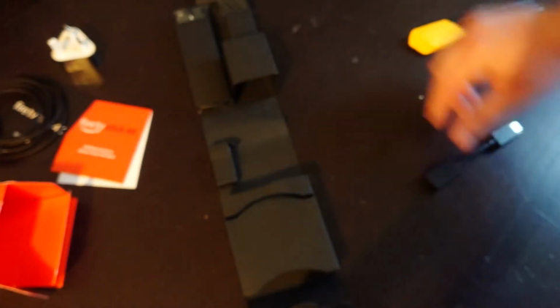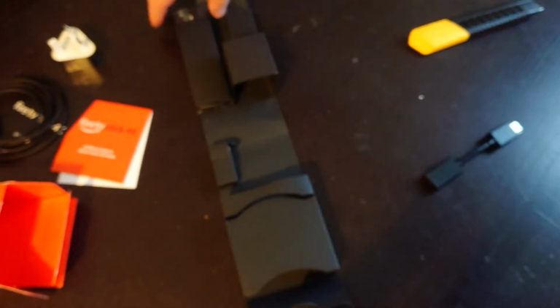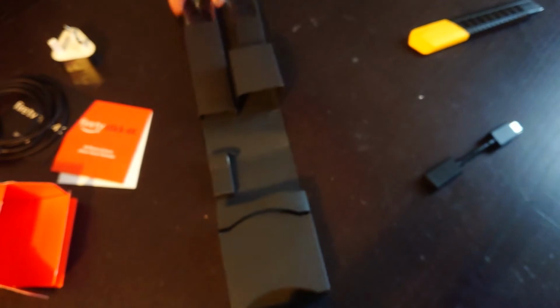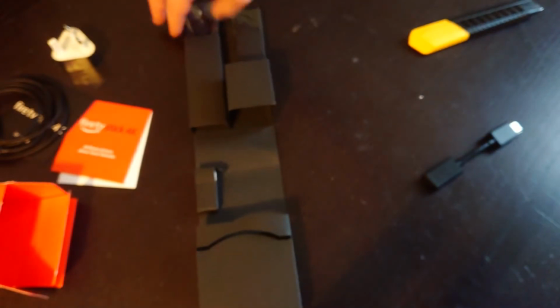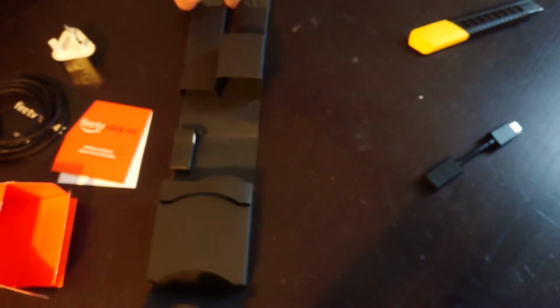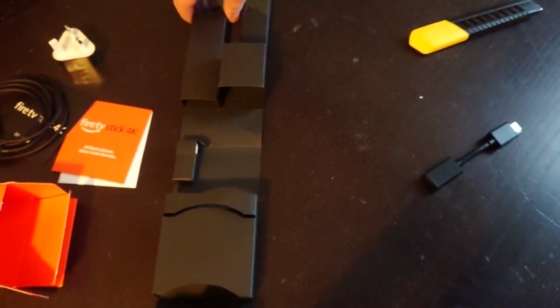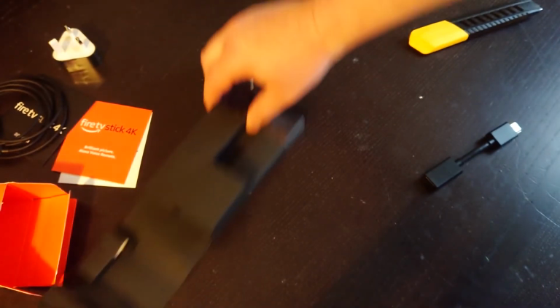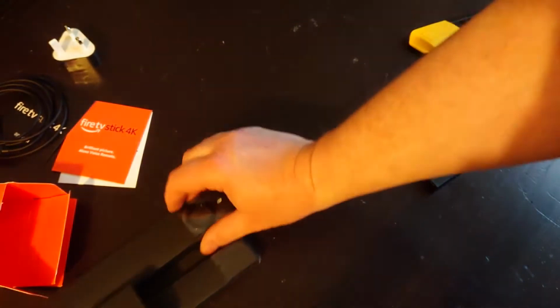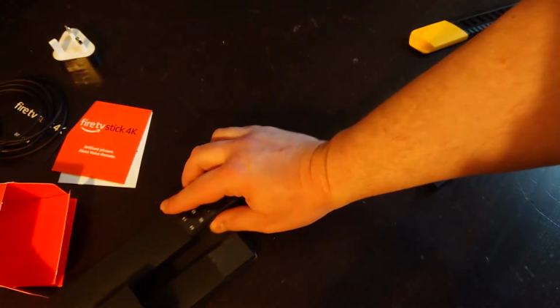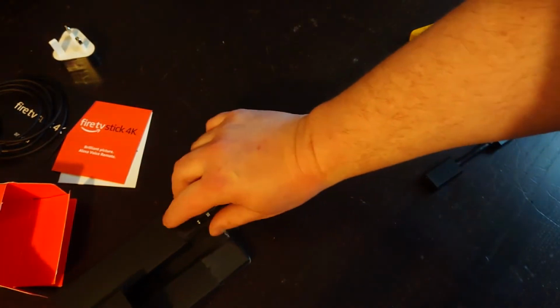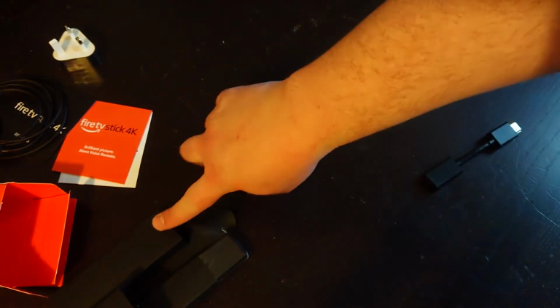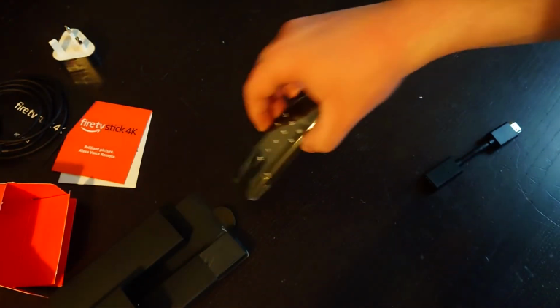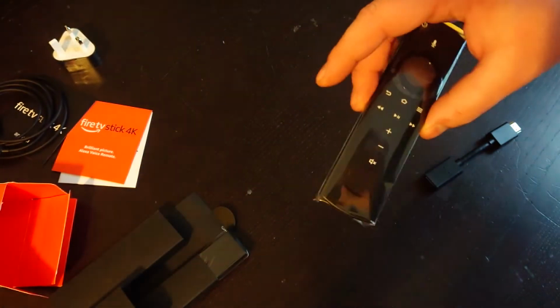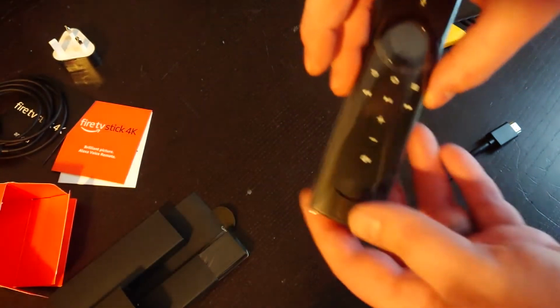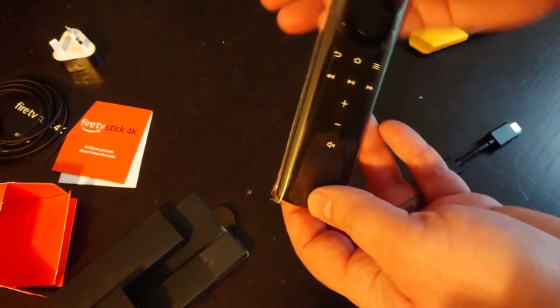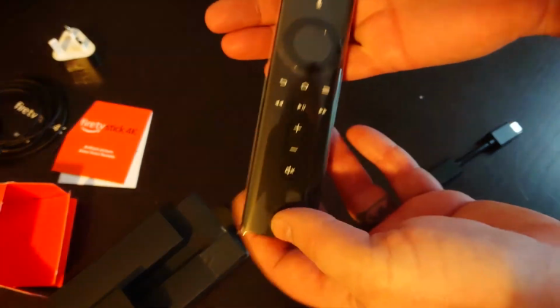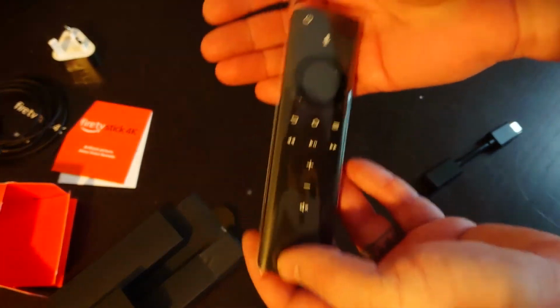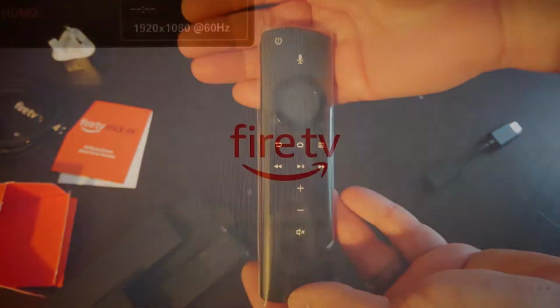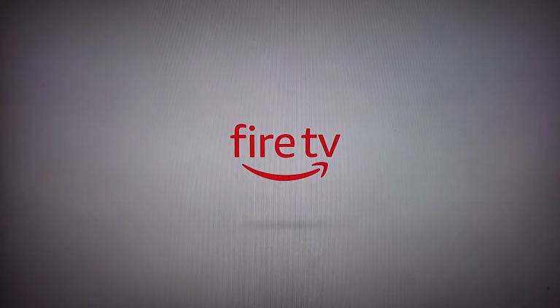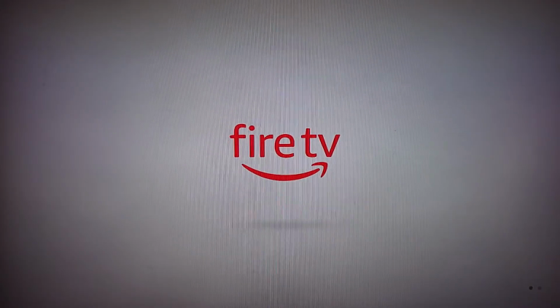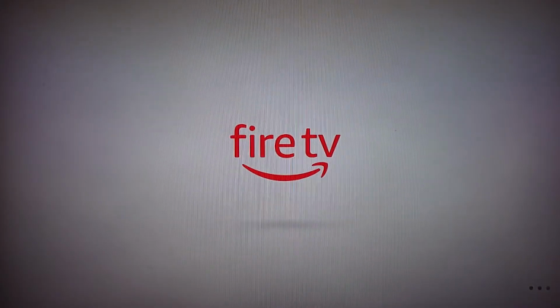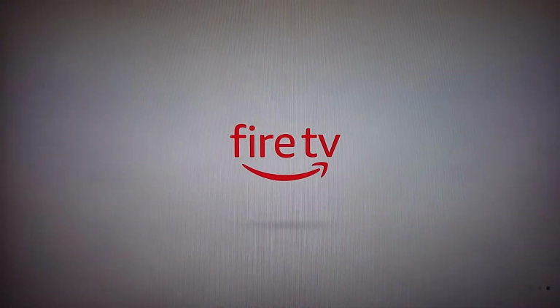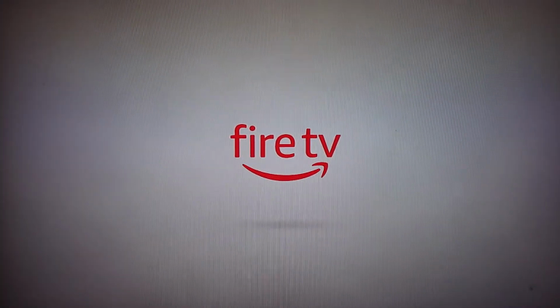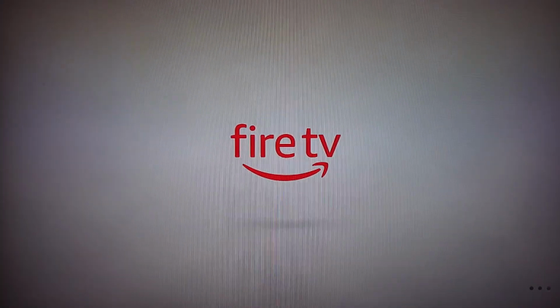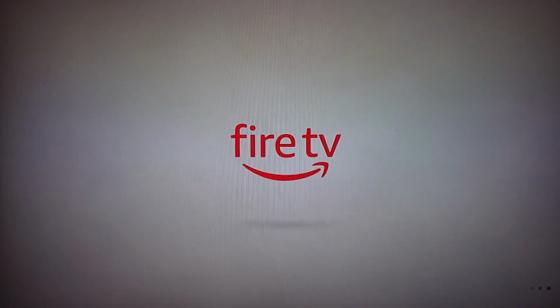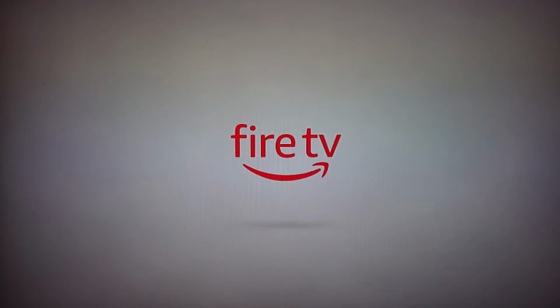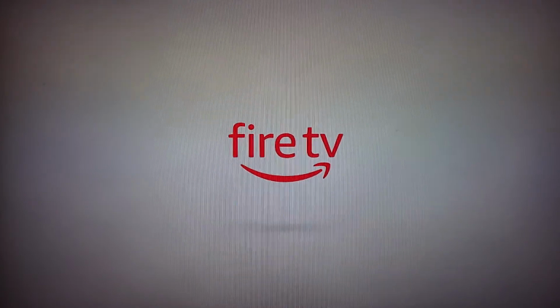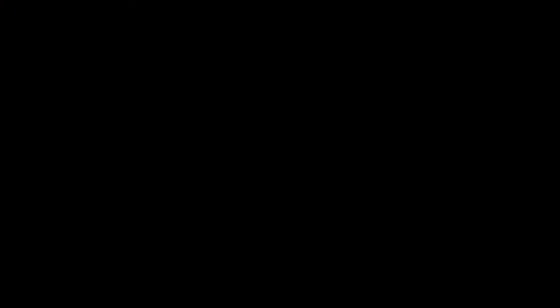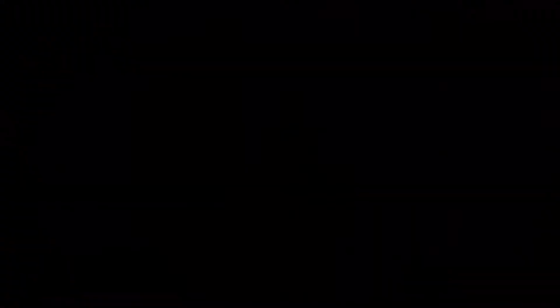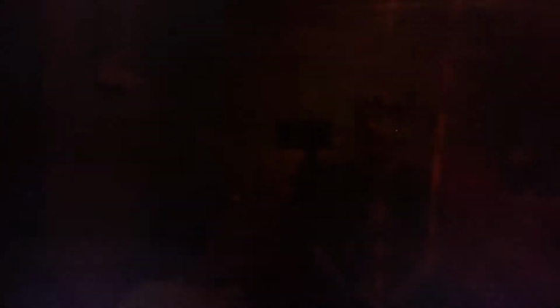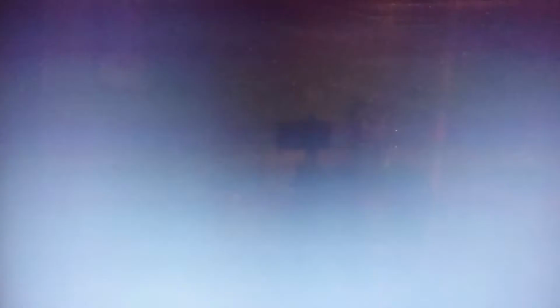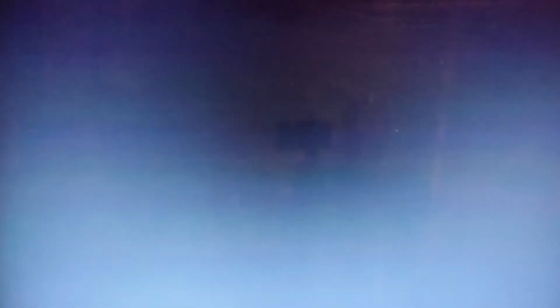At the top here you have your remote control. So we're here to set up the Fire TV — it's now plugged into the back of my TV and we're ready to go.